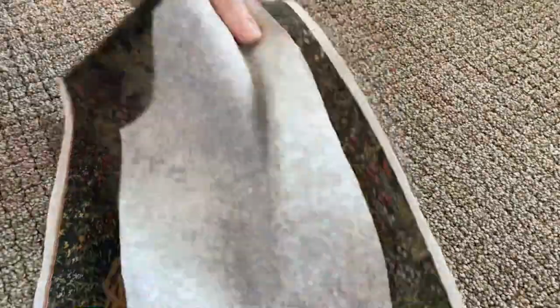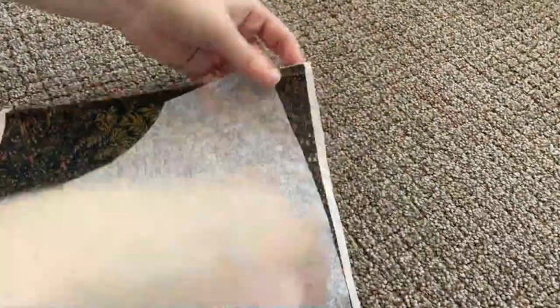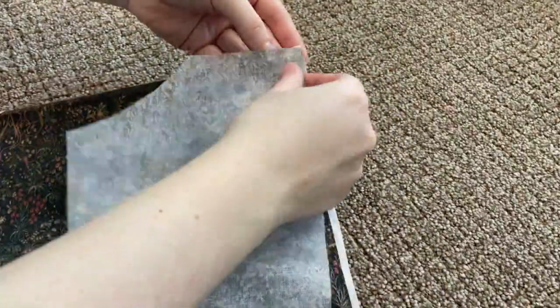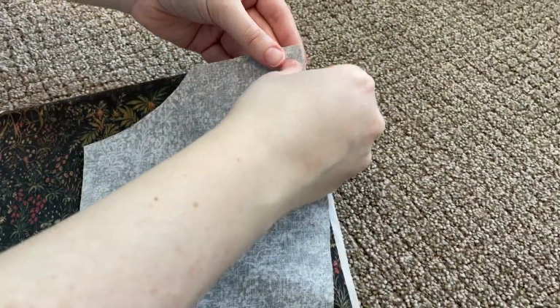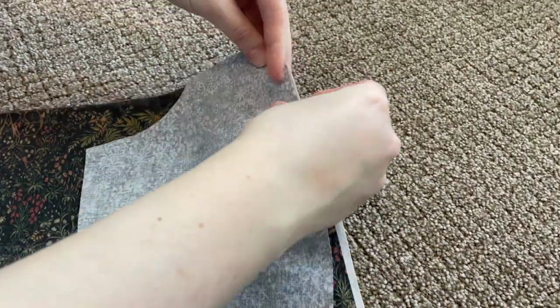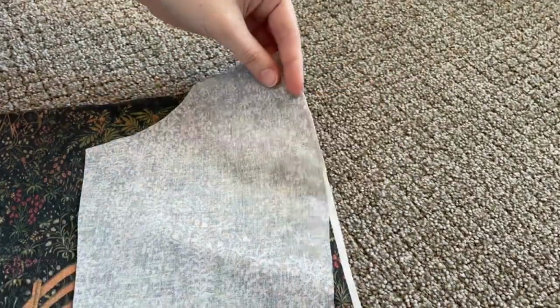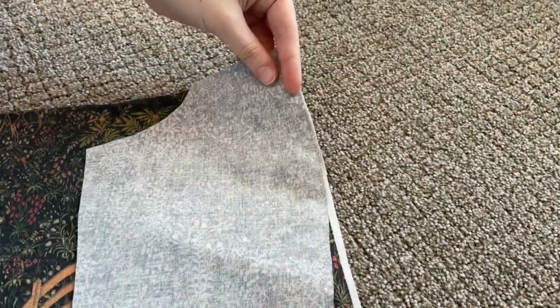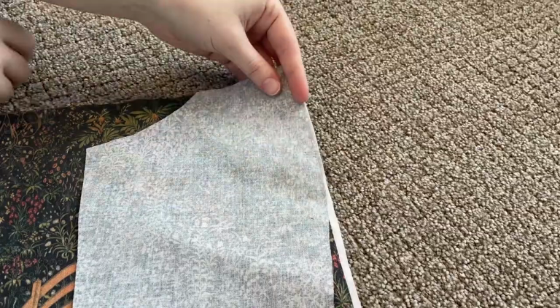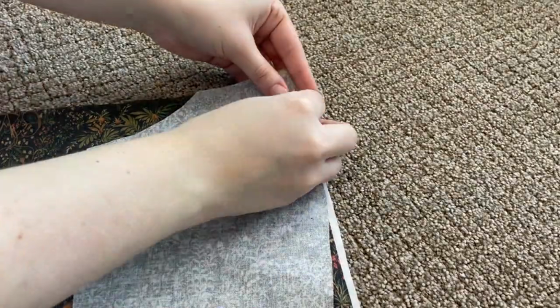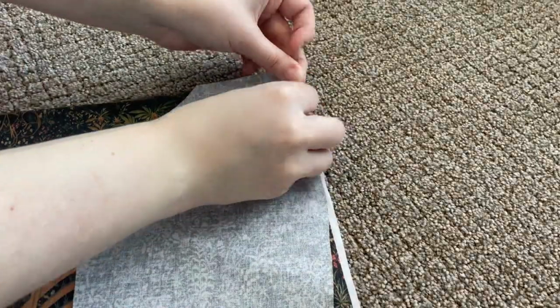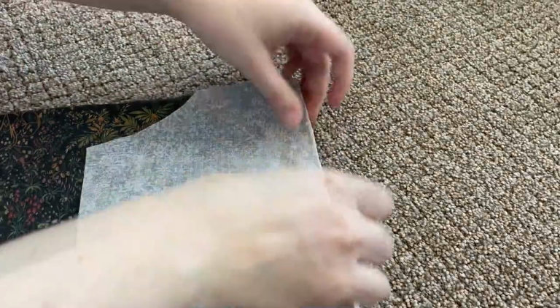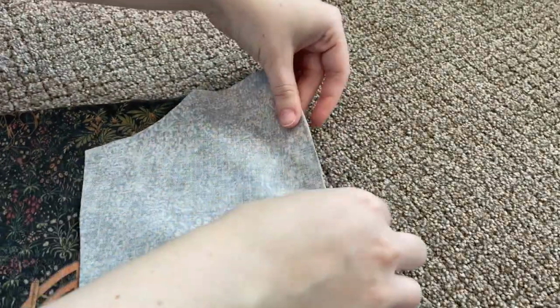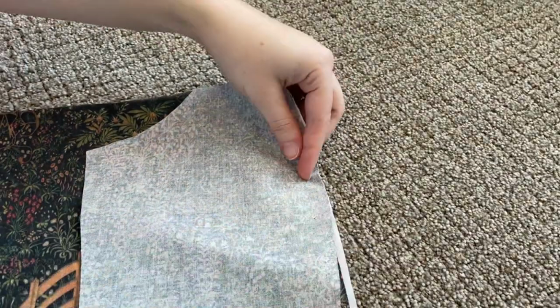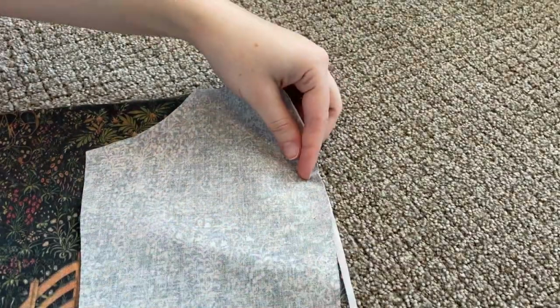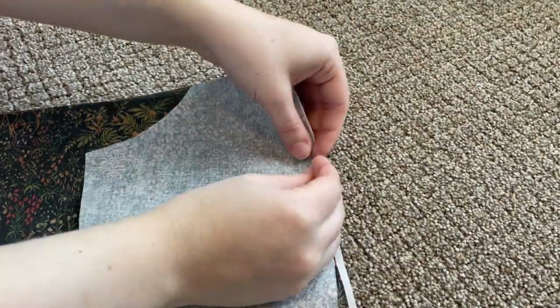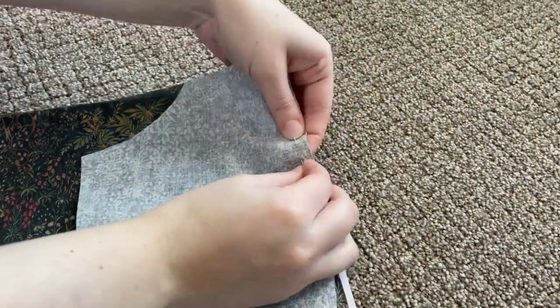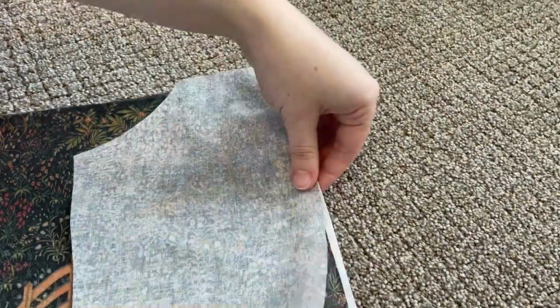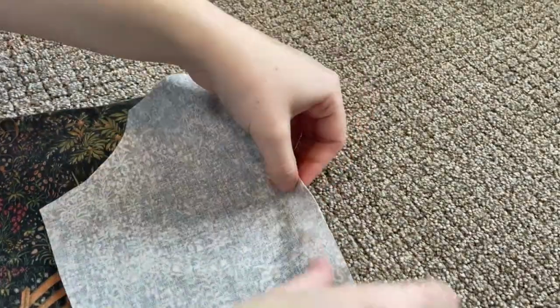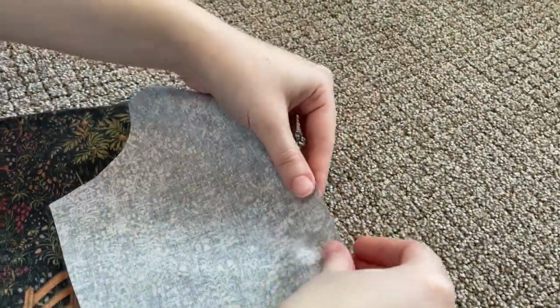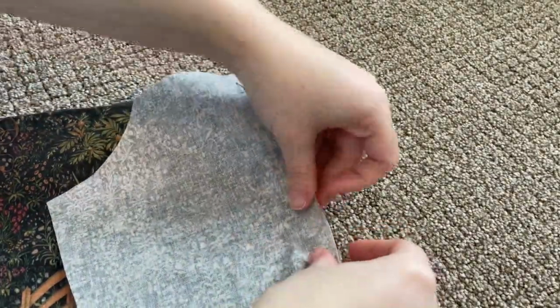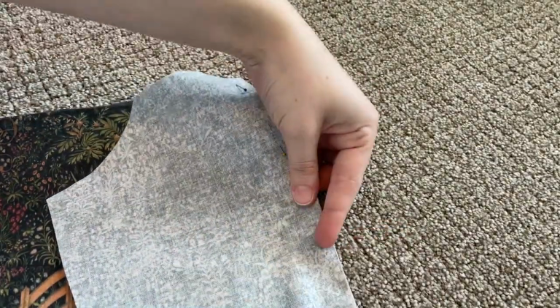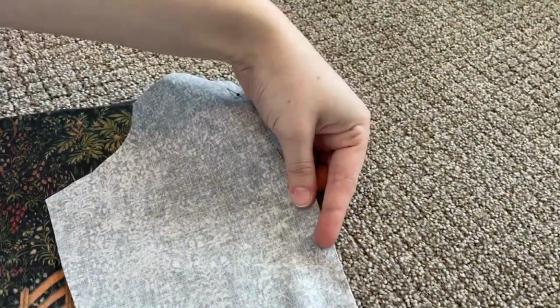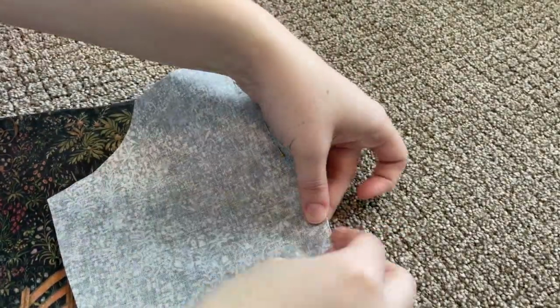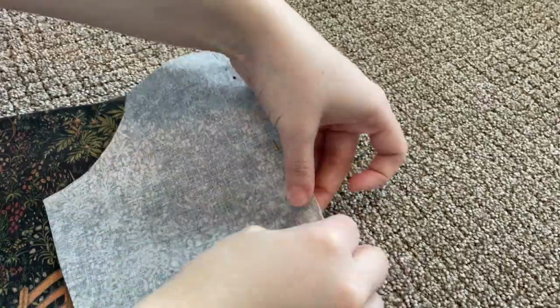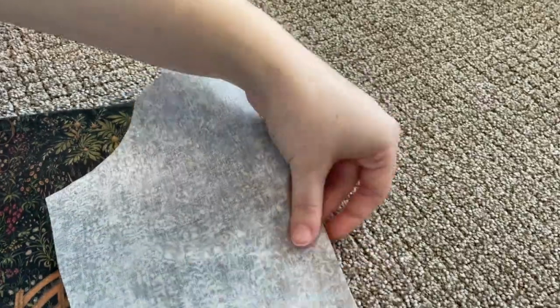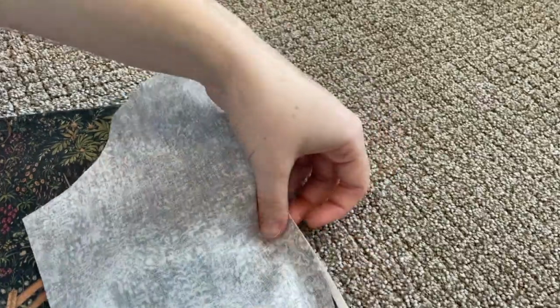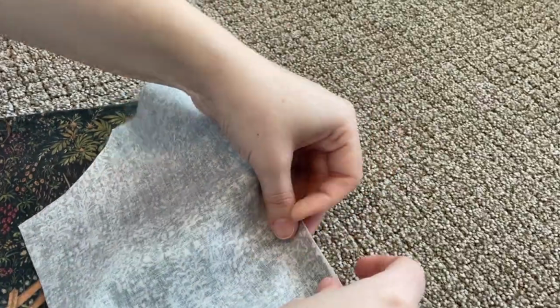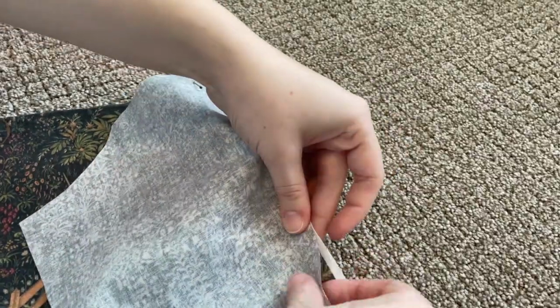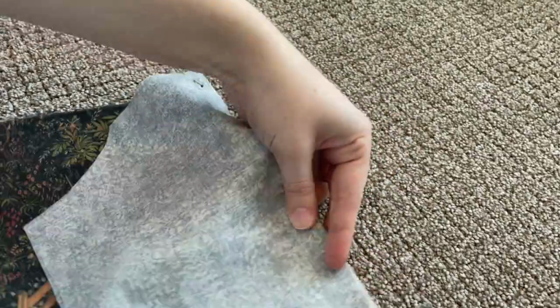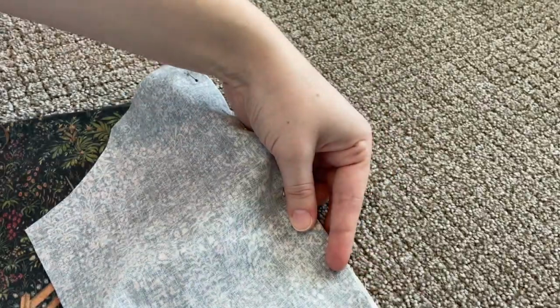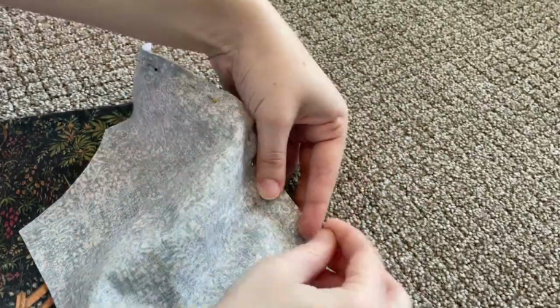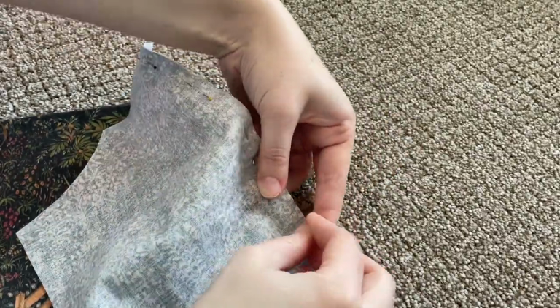Once all of that is done, I'm going to pin together all of my bodice pieces, leaving one of the side back seams open so that I can get my elastic in later.